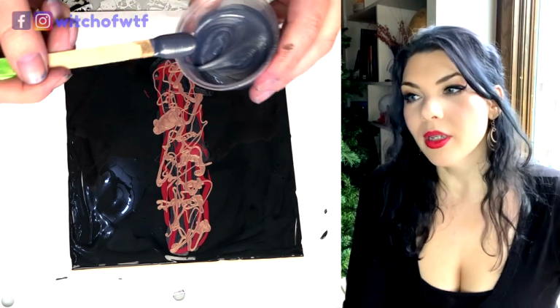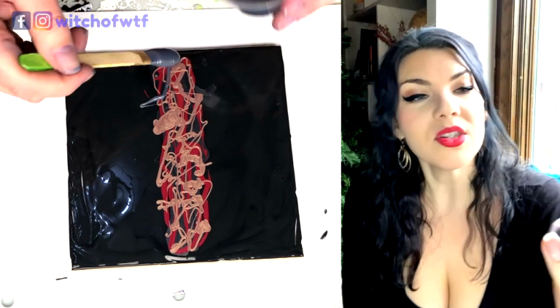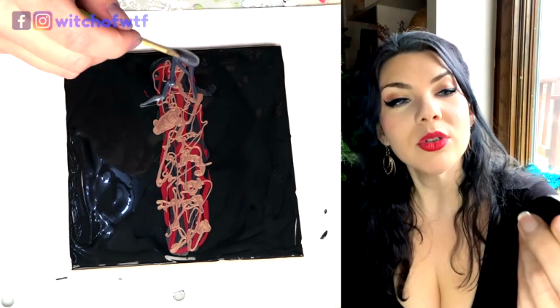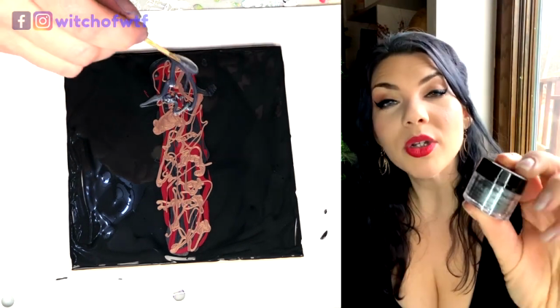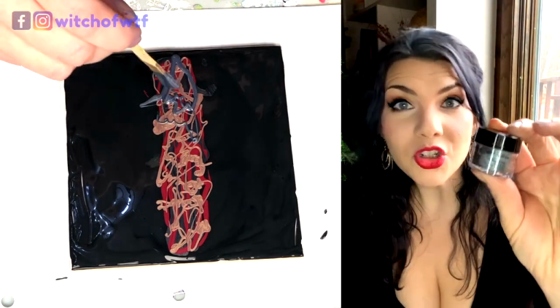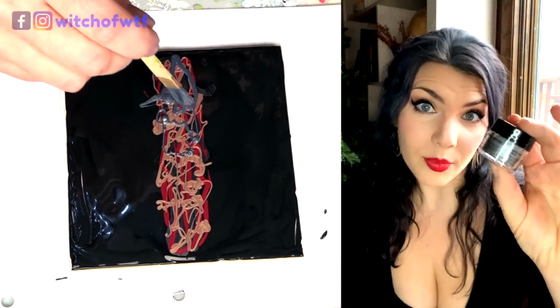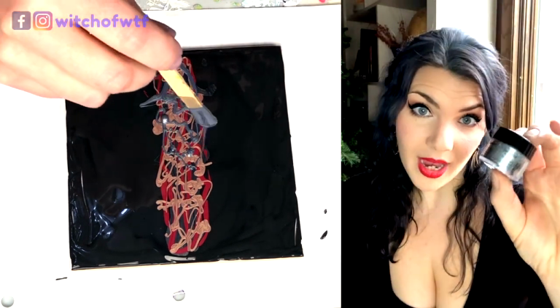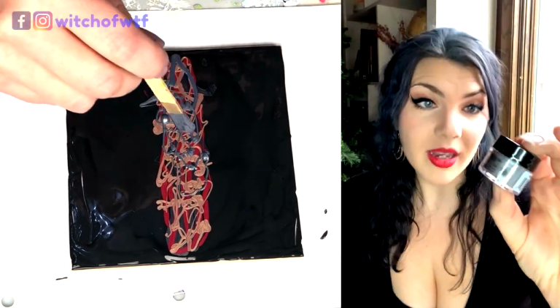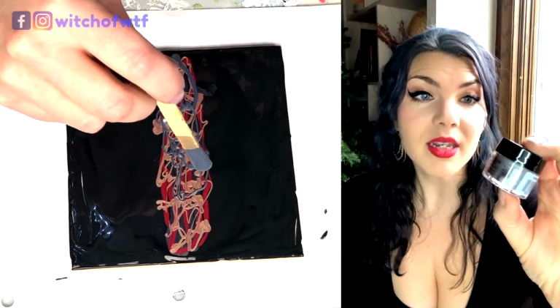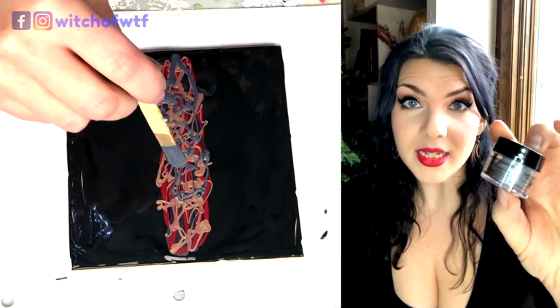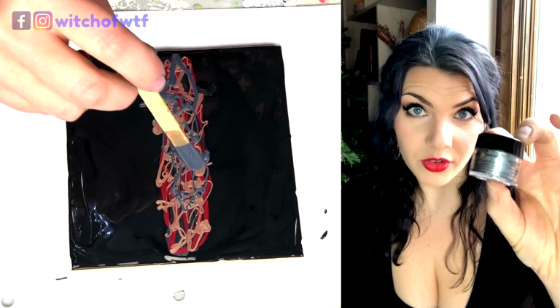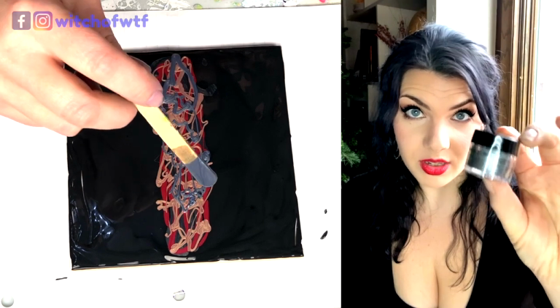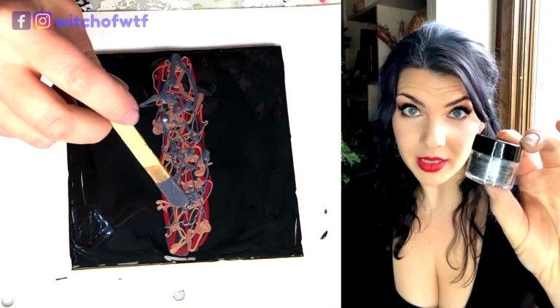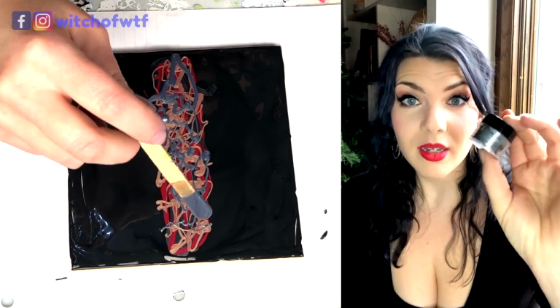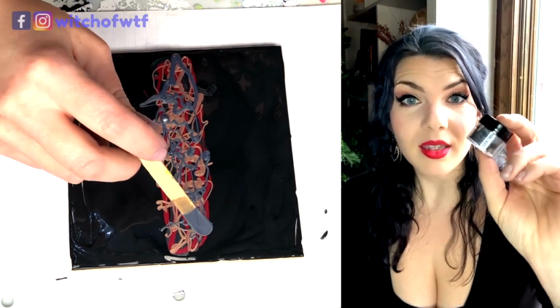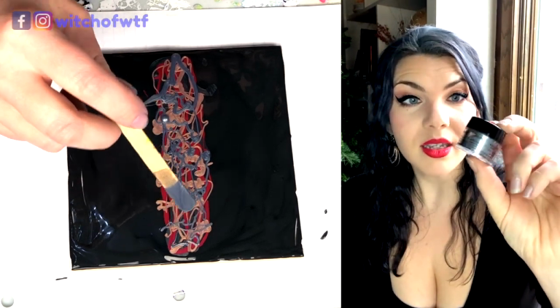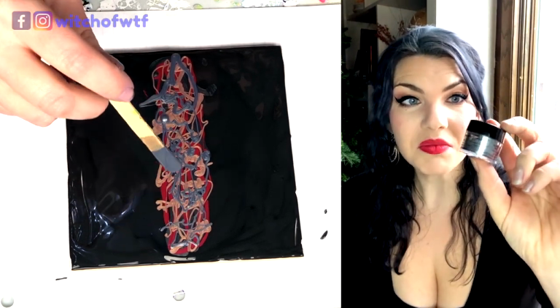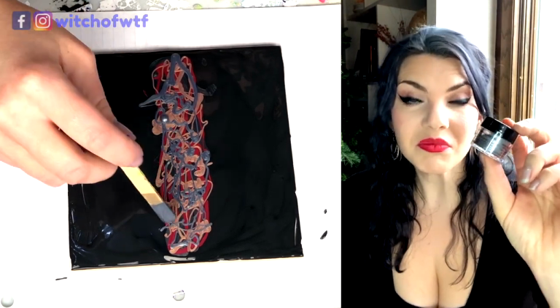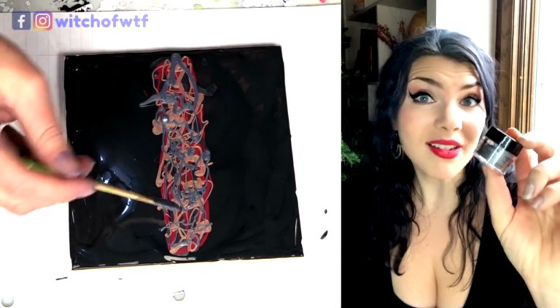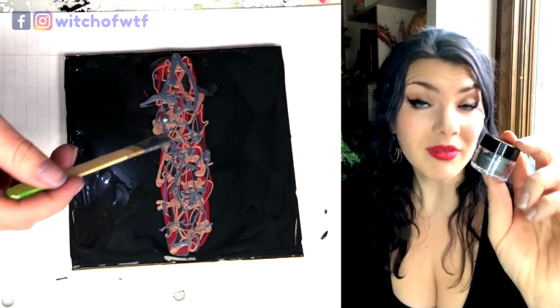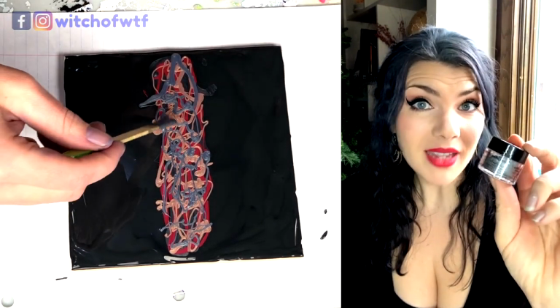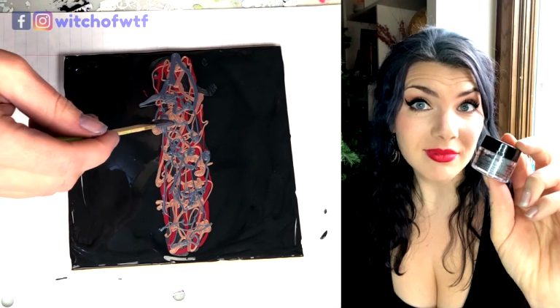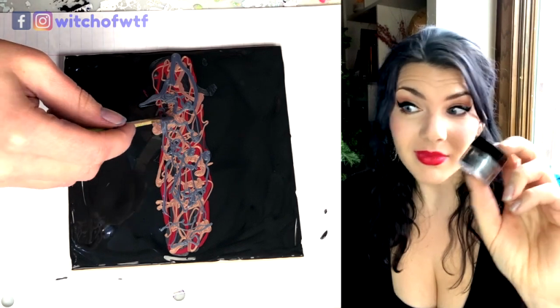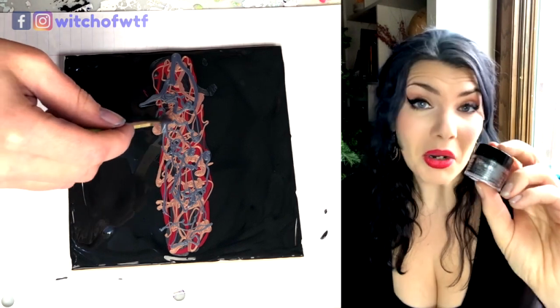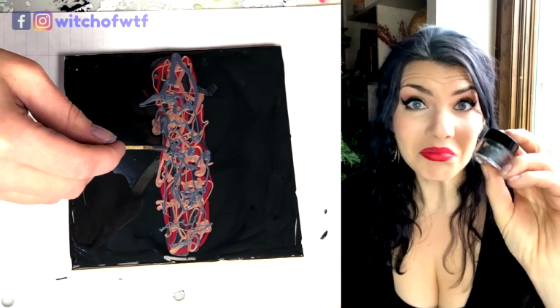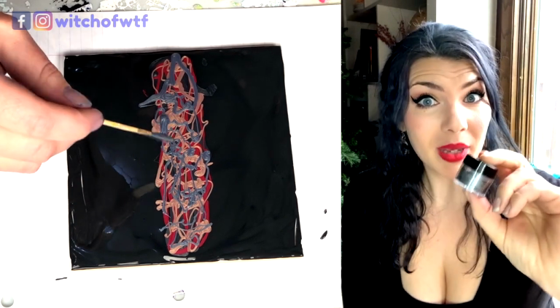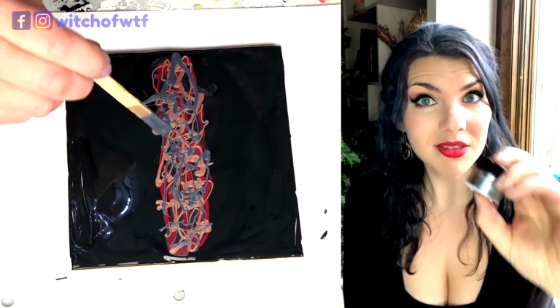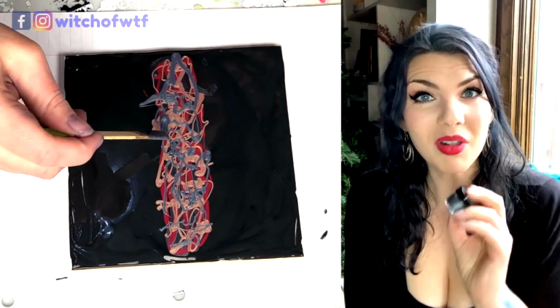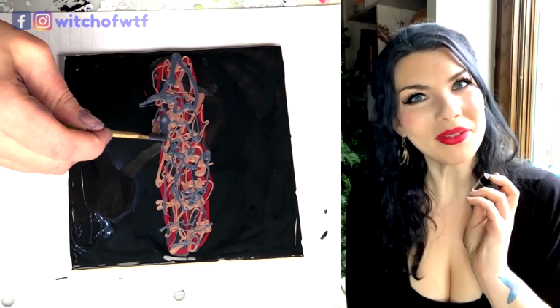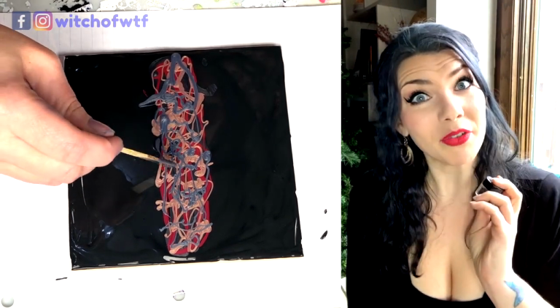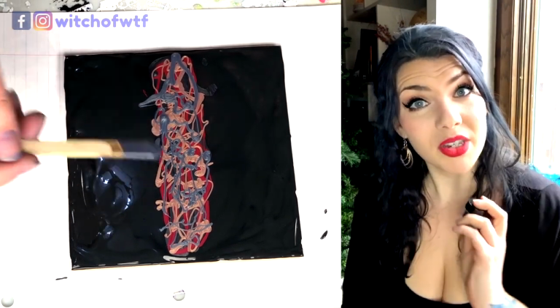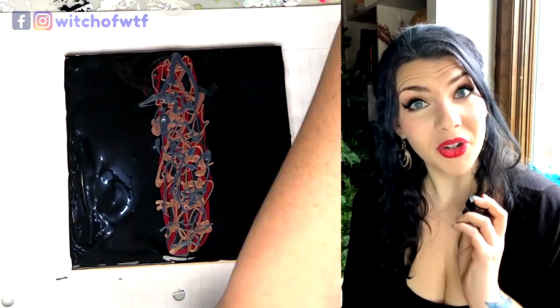This is a brand new one to me: Jacquard Pearl X in Antique Silver. This is a pigment, and you mix it up like a paint and it goes on like a paint. It's just a little bit different of a process preparing it.